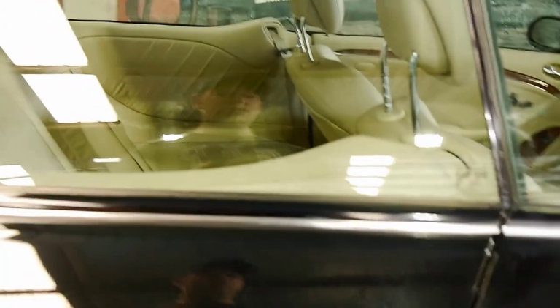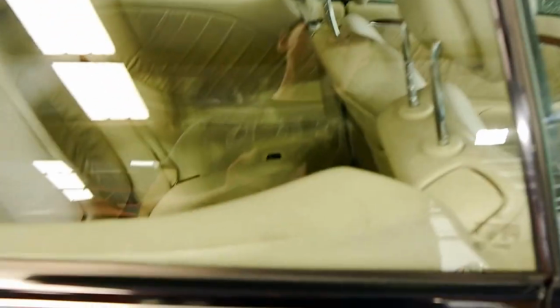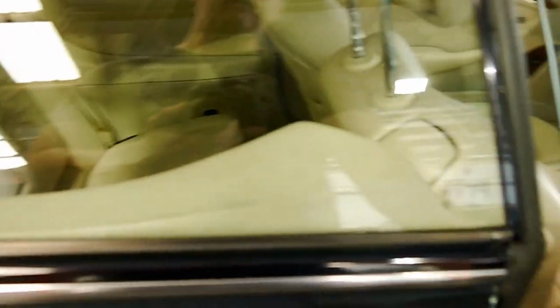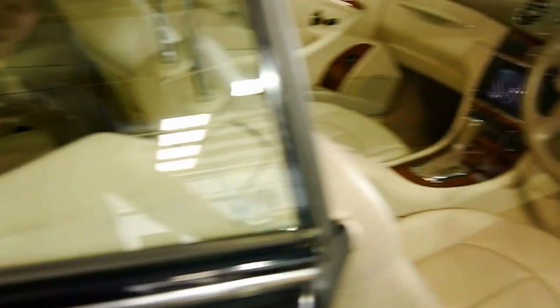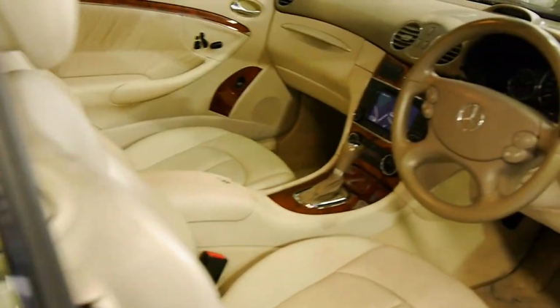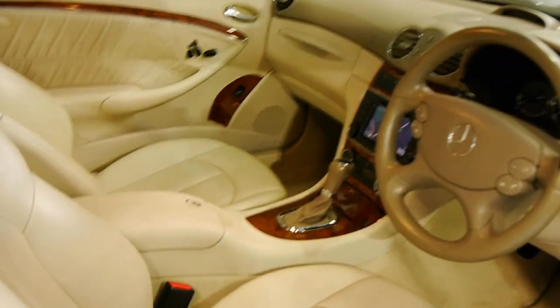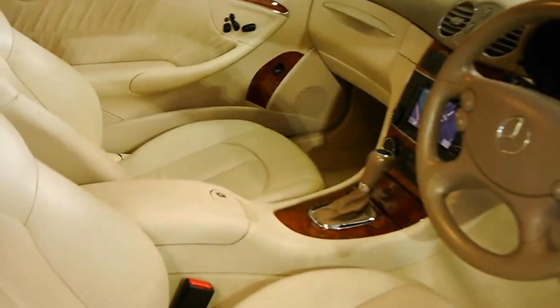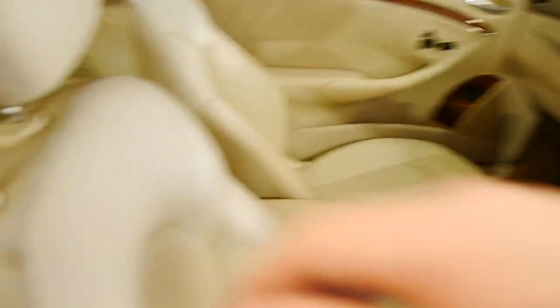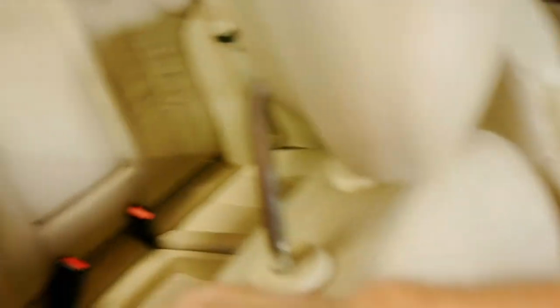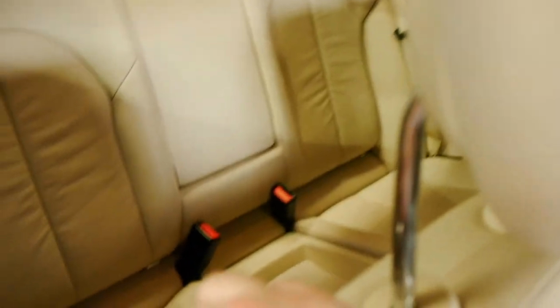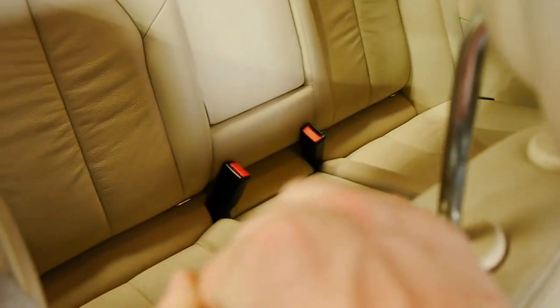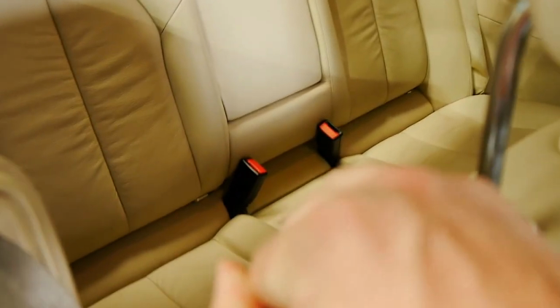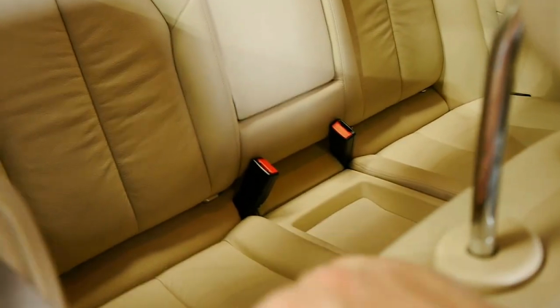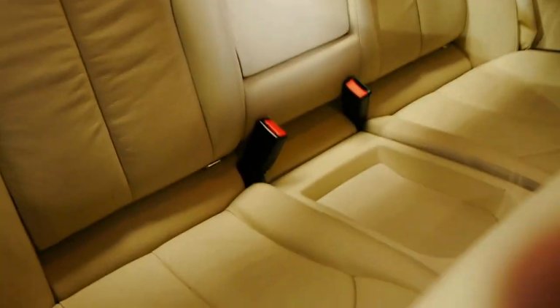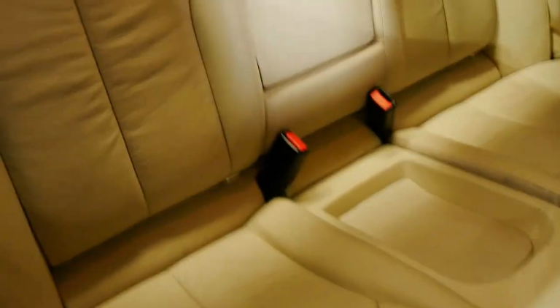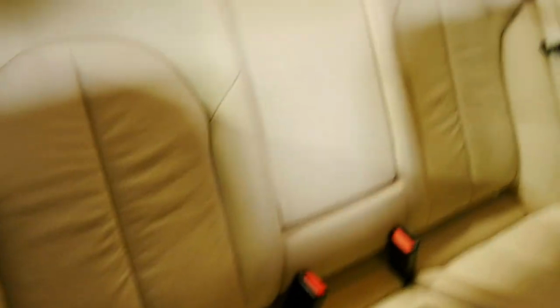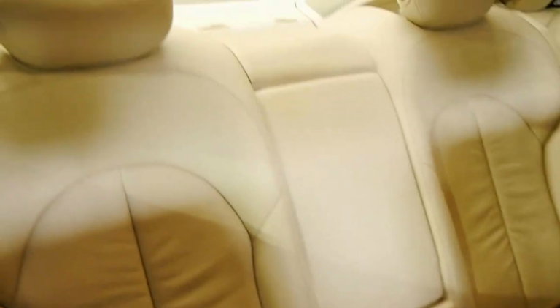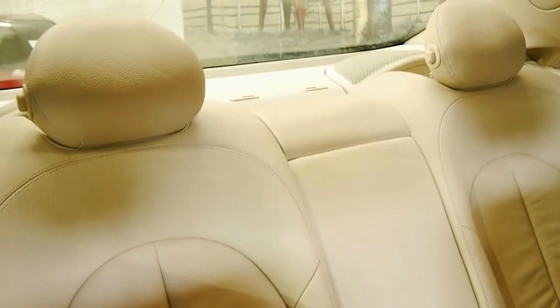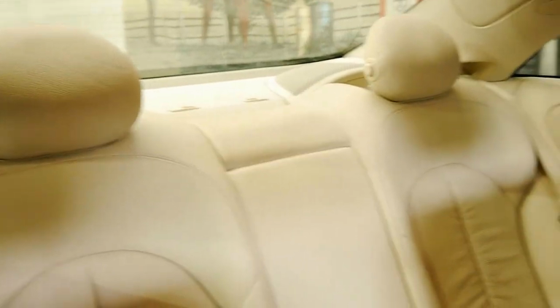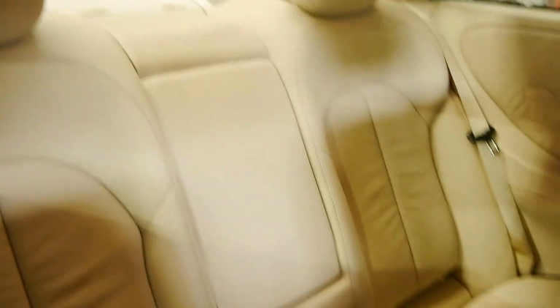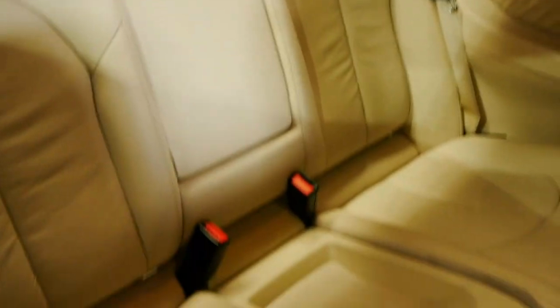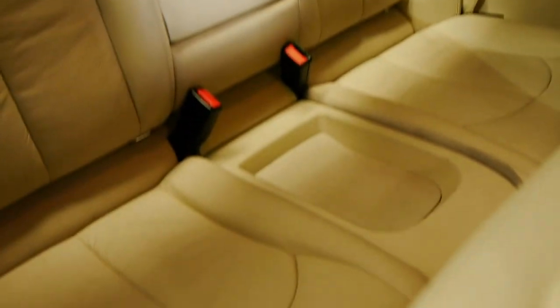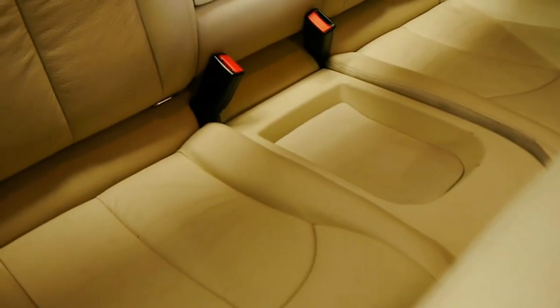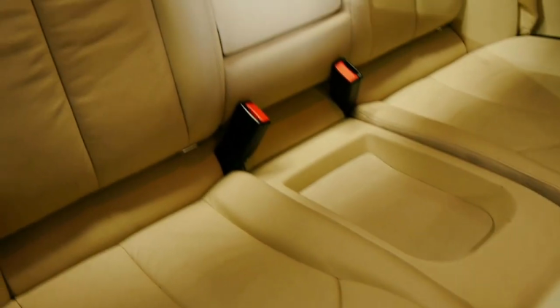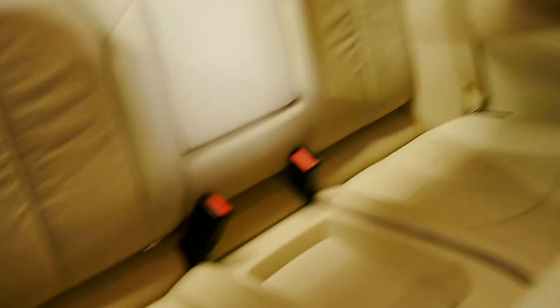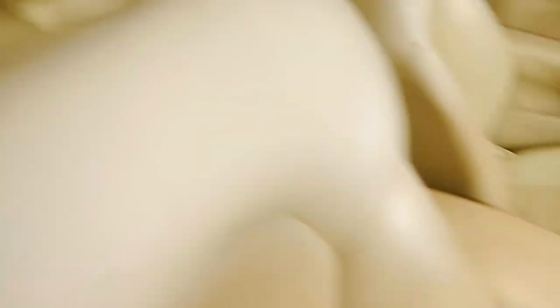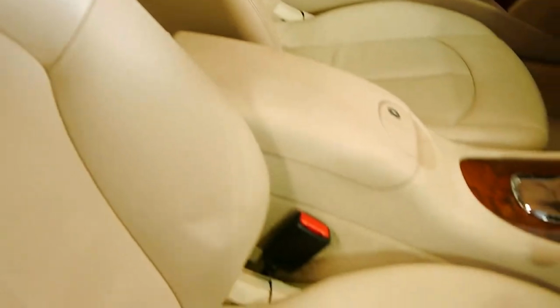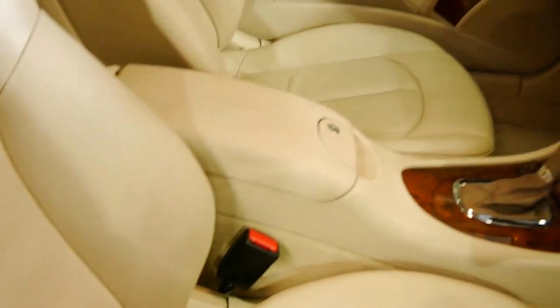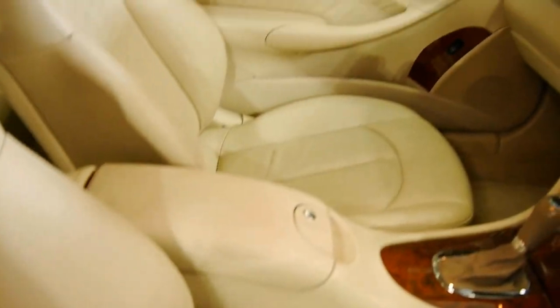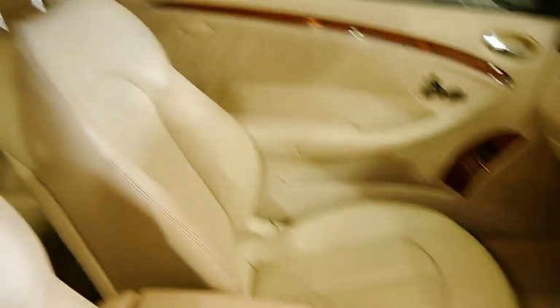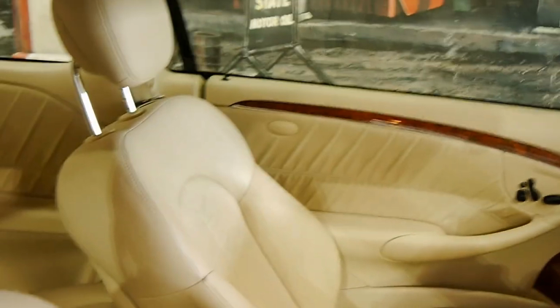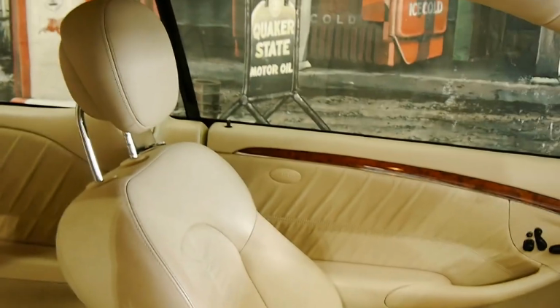One more look inside at that beautiful parchment interior. Easily room for four passengers. Very nice place to be.